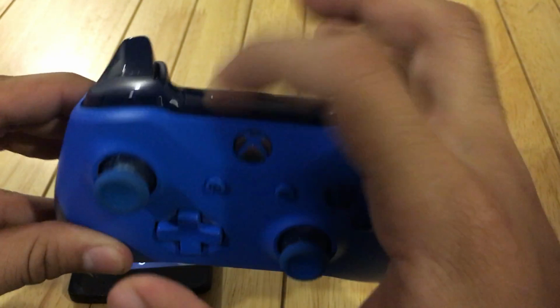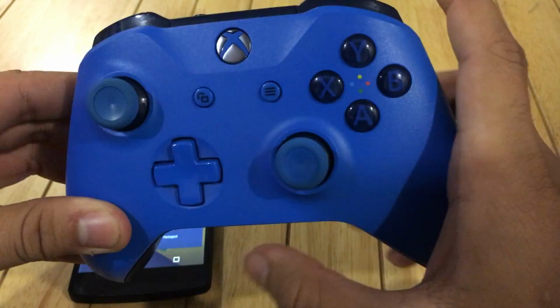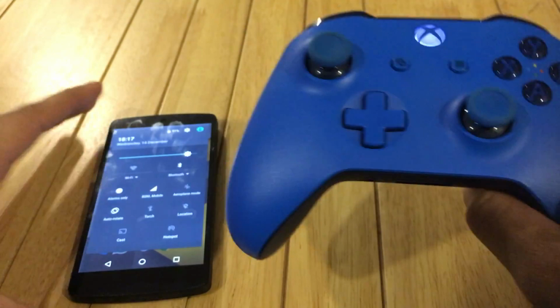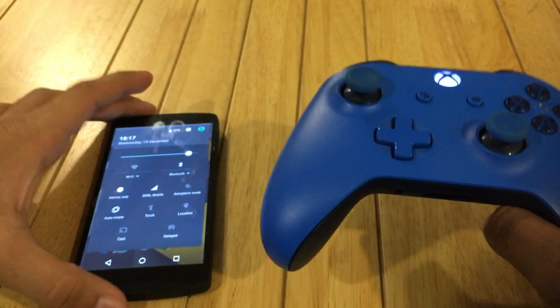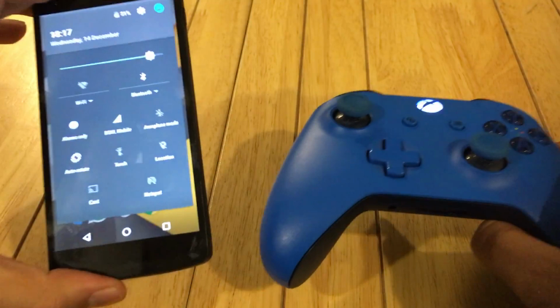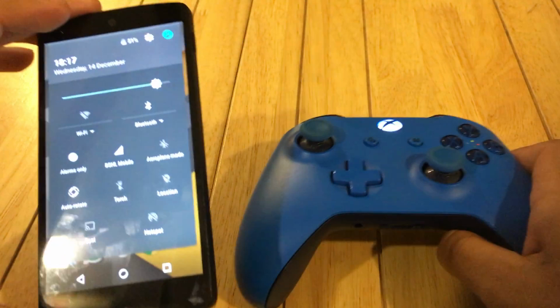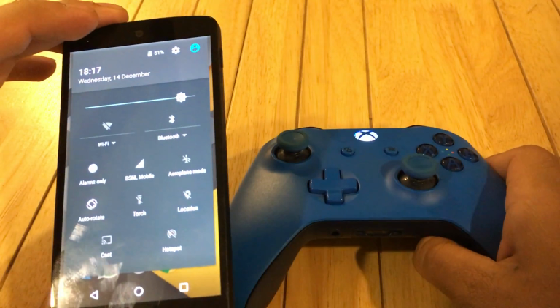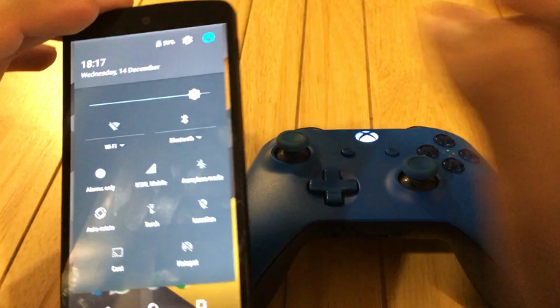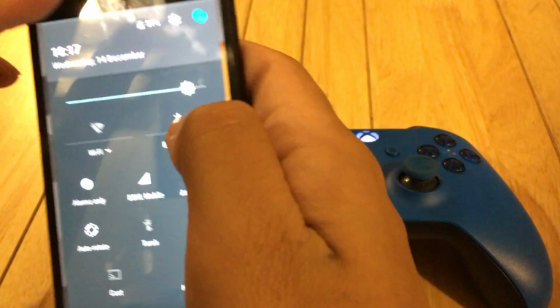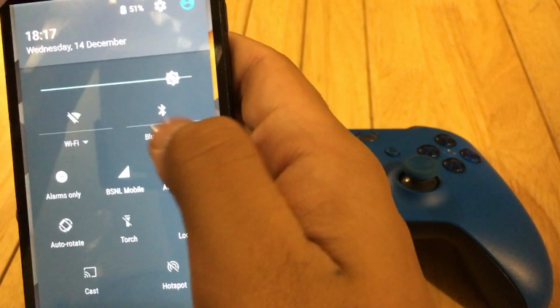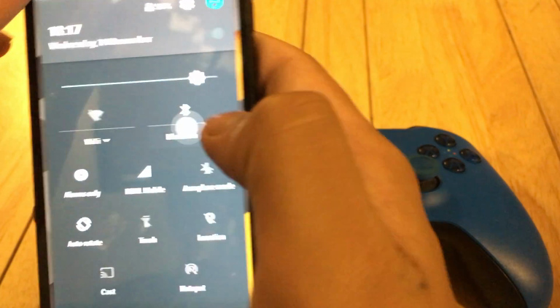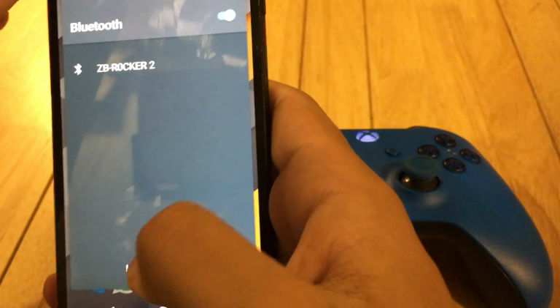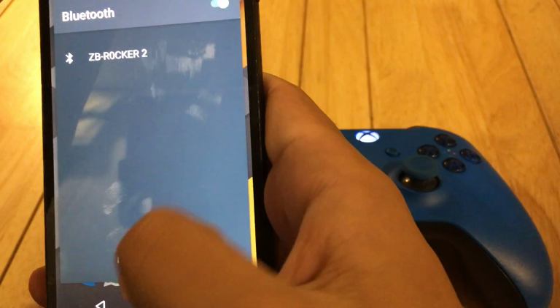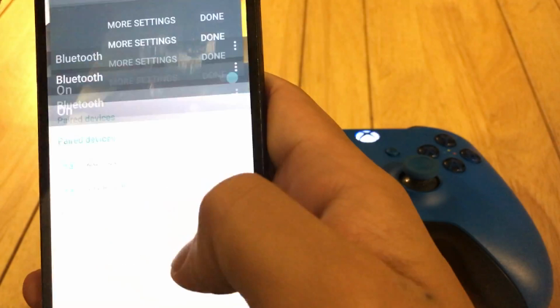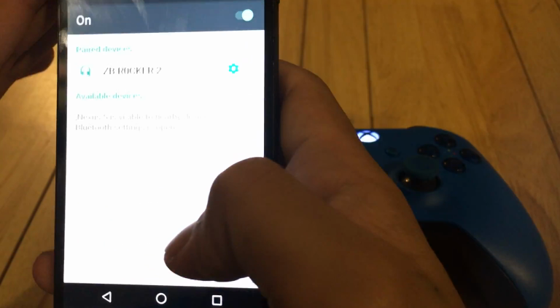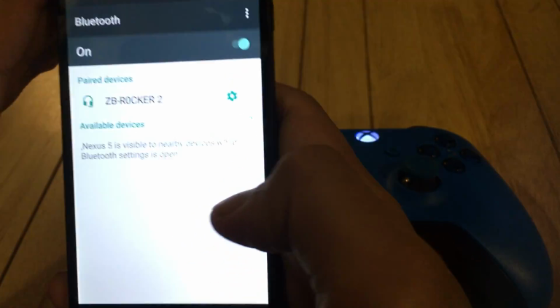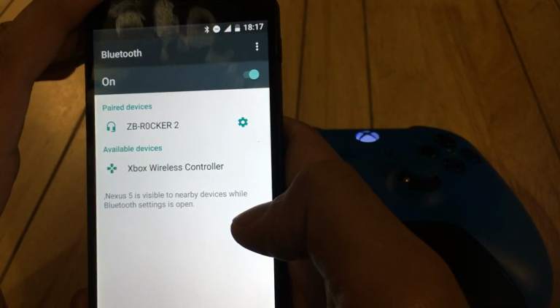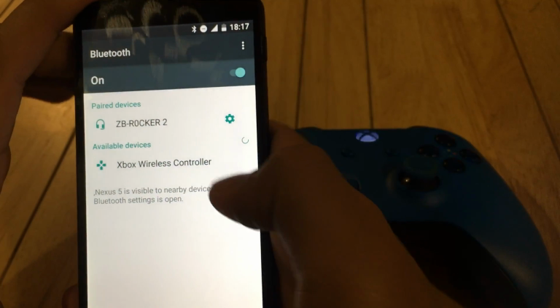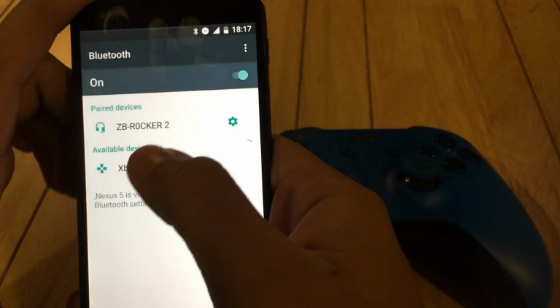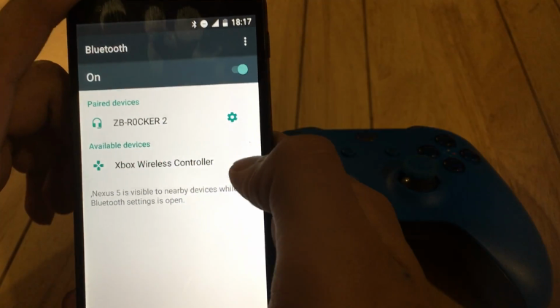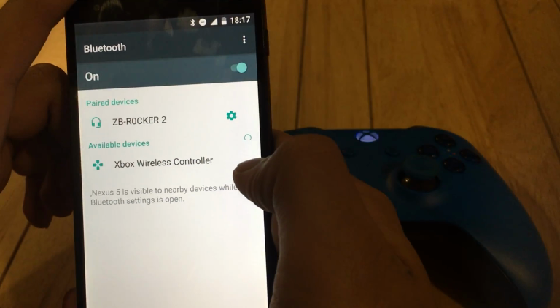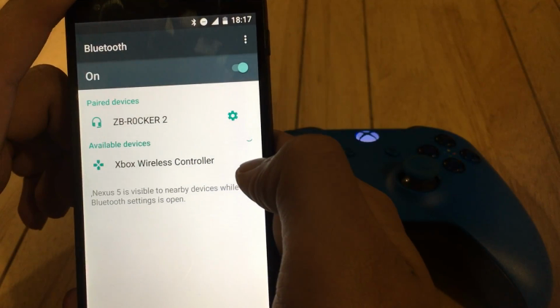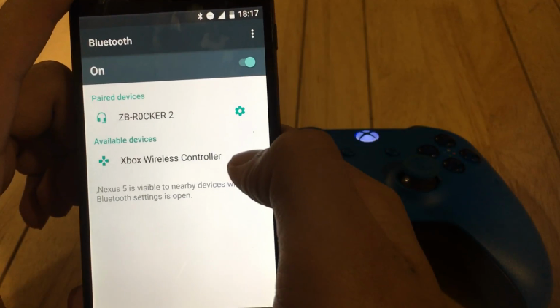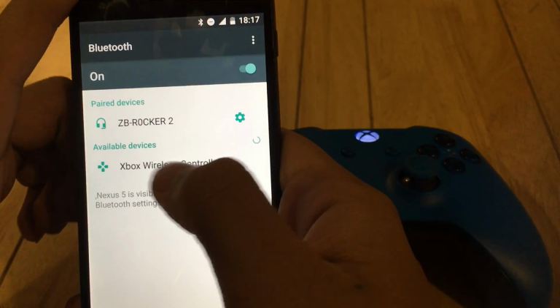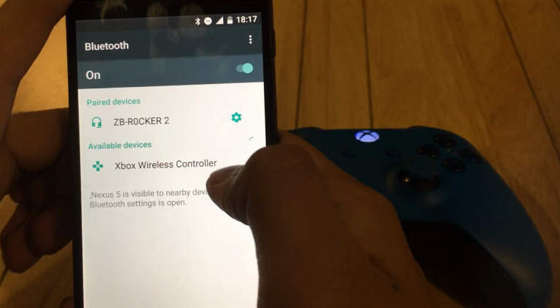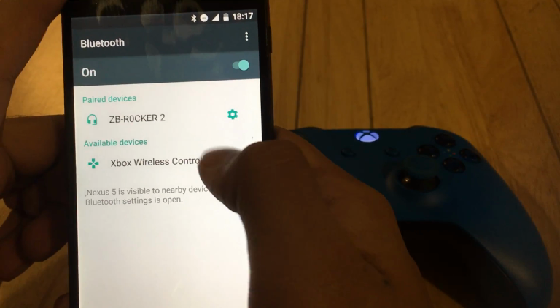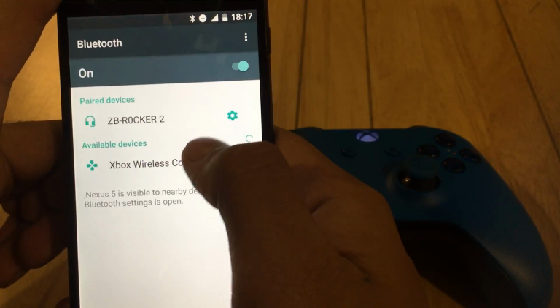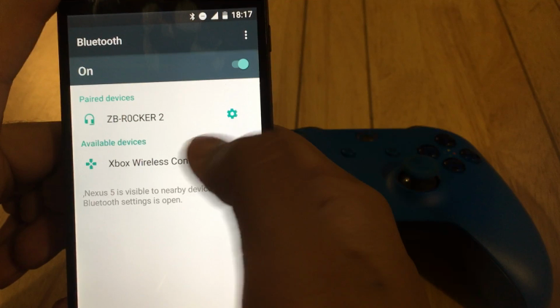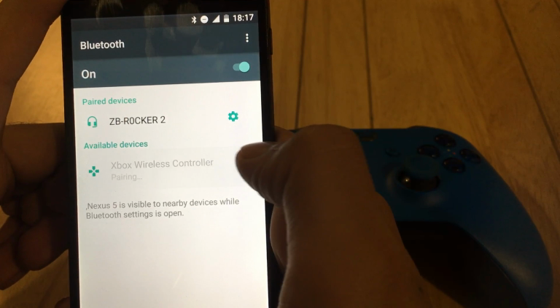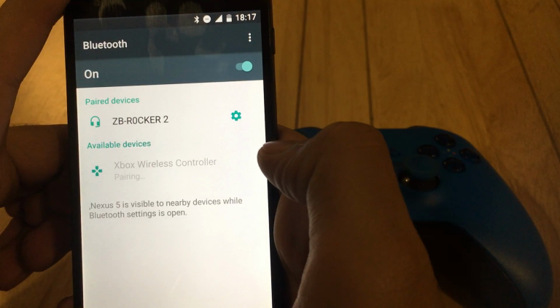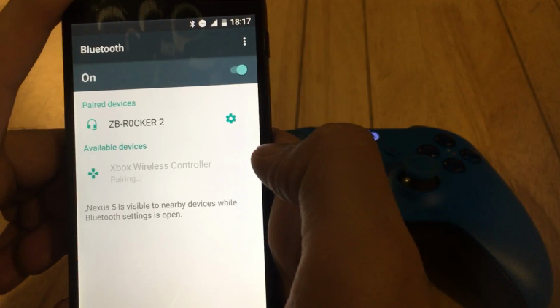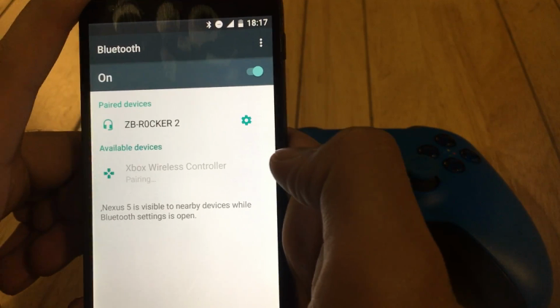We push the button till the blue light starts flashing rapidly. Then we go to the Bluetooth settings of the phone, and in the available devices — as you can see — 'Xbox wireless controller' is written, so we click on that and start pairing.